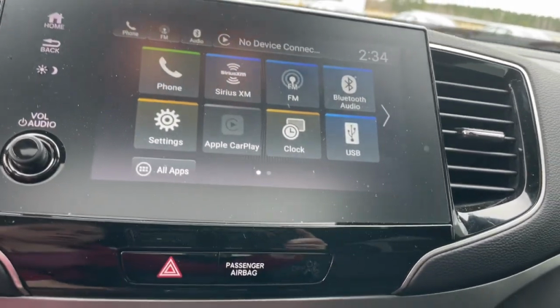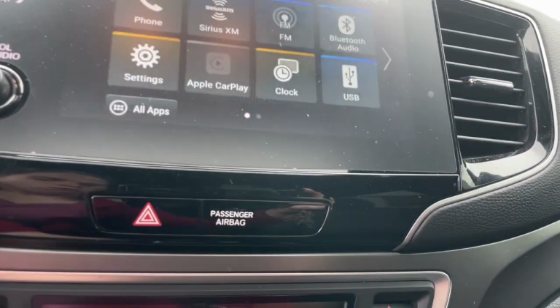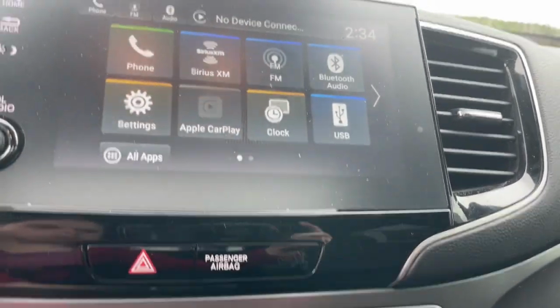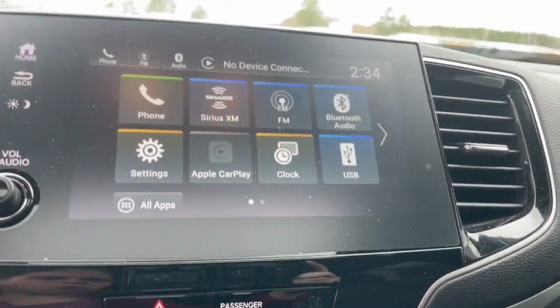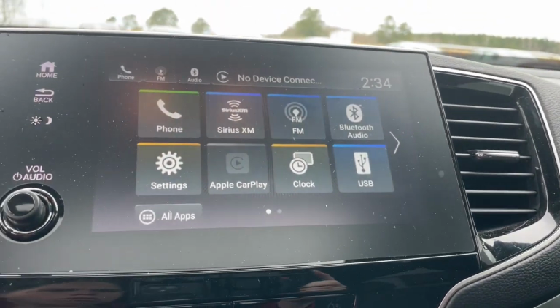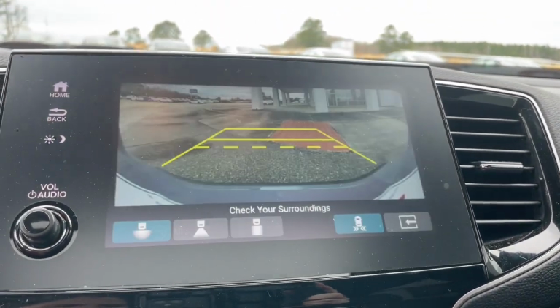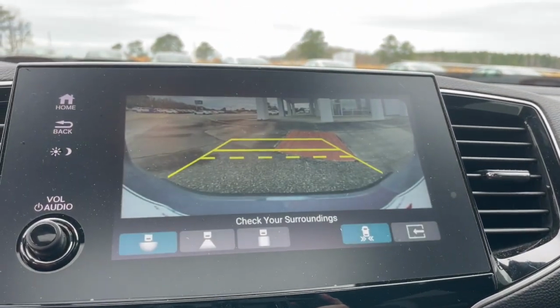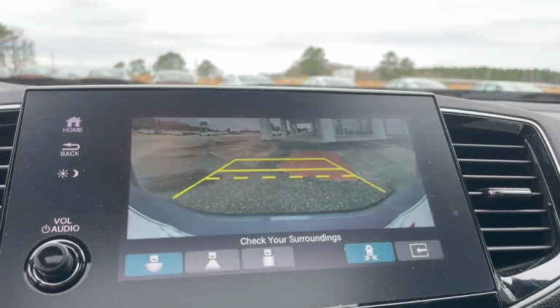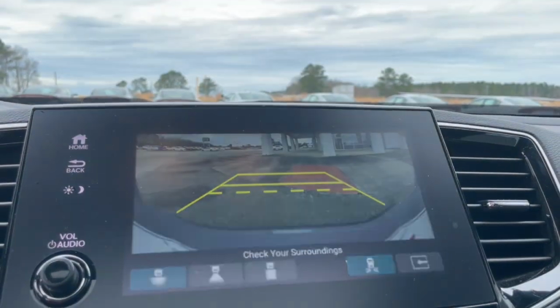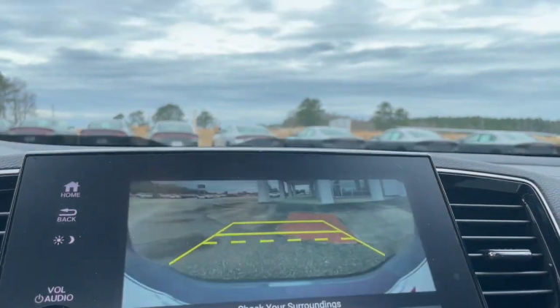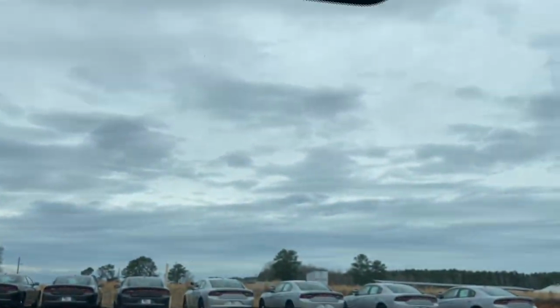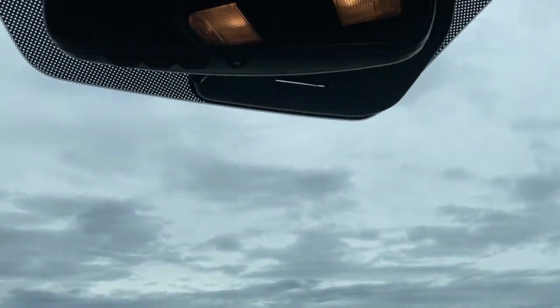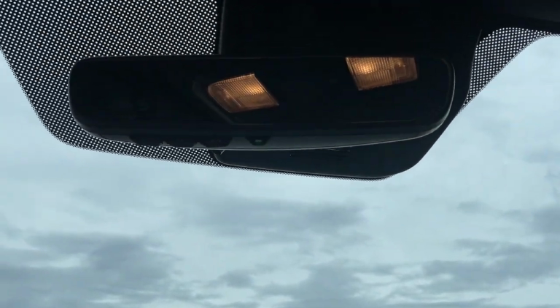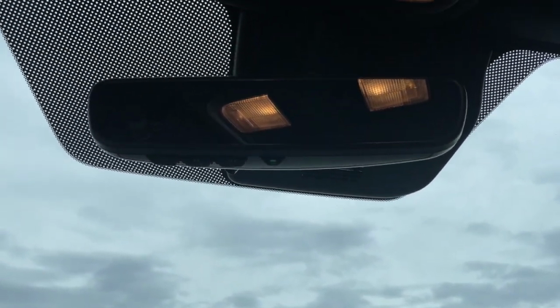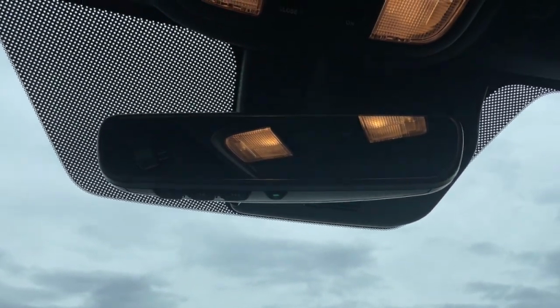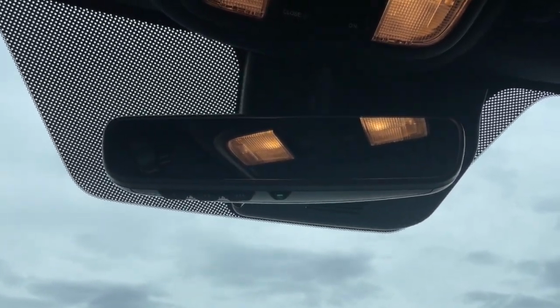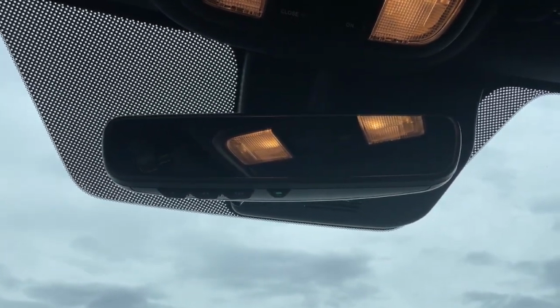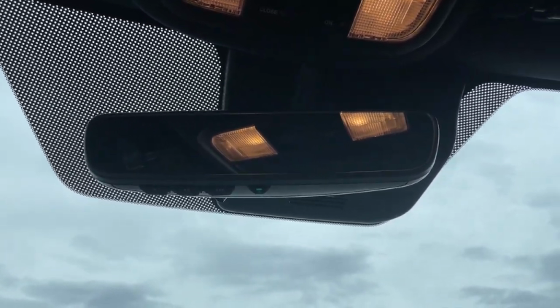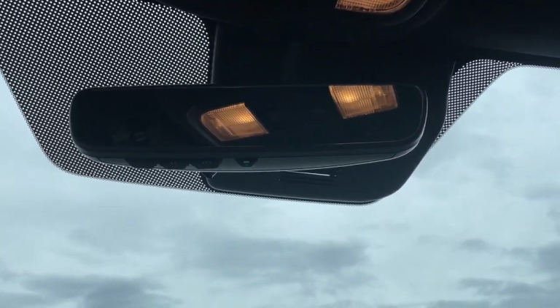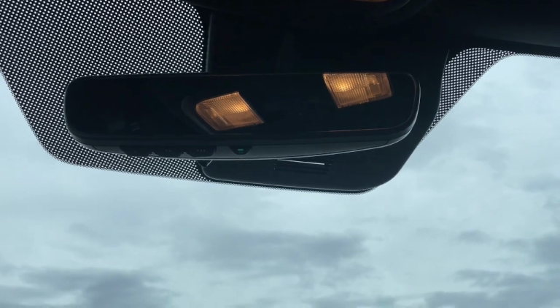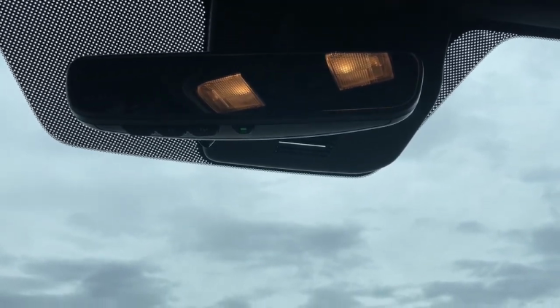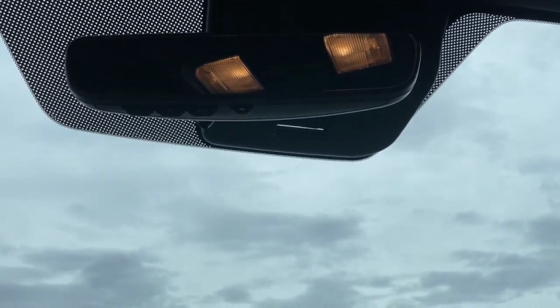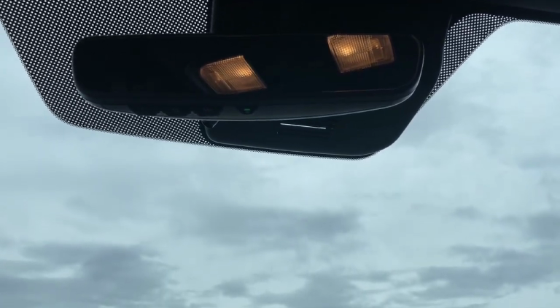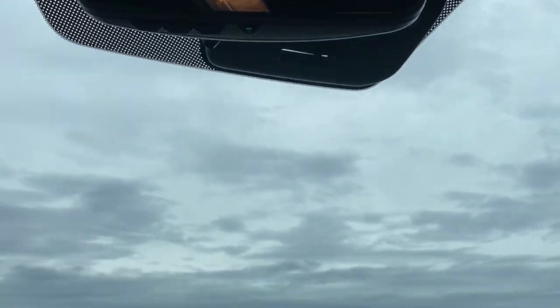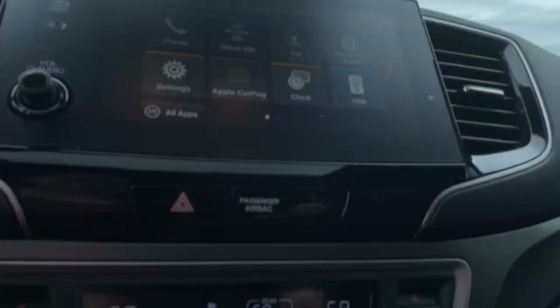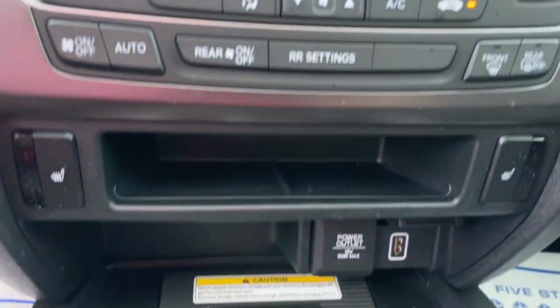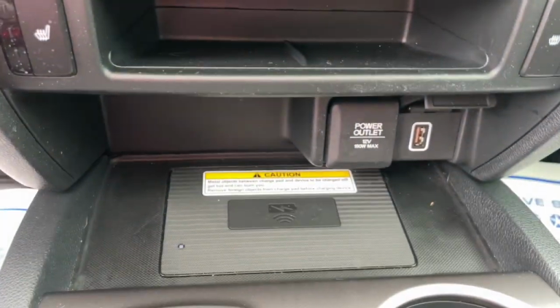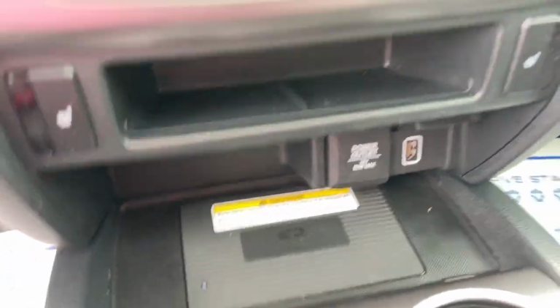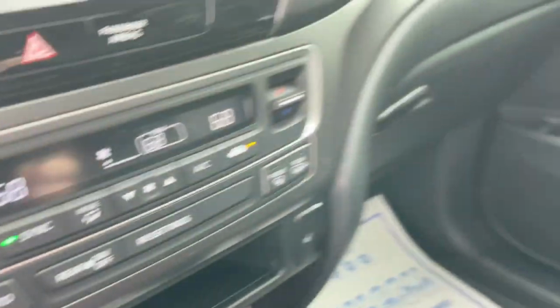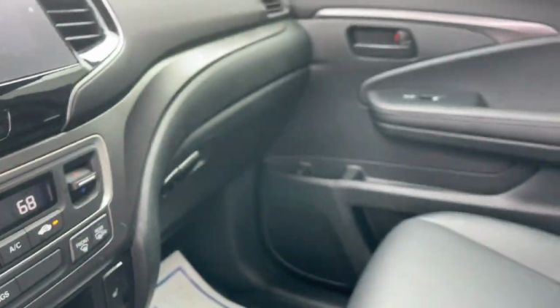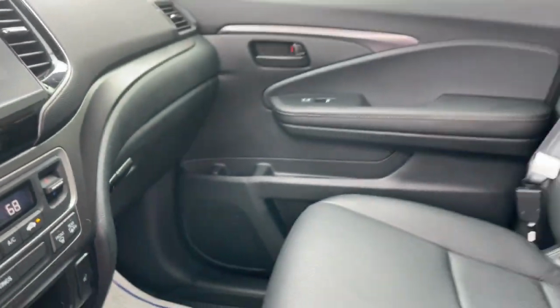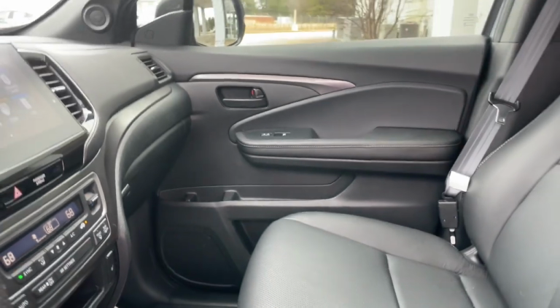Apple CarPlay and or Android Auto, keyless entry, moonroof, satellite radio, backup camera, lane-keeping assist, power passenger seat, power liftgate, heated mirrors, aluminum wheels.